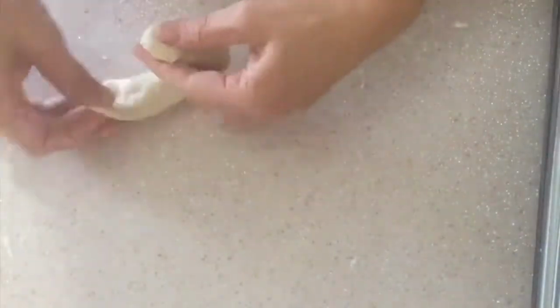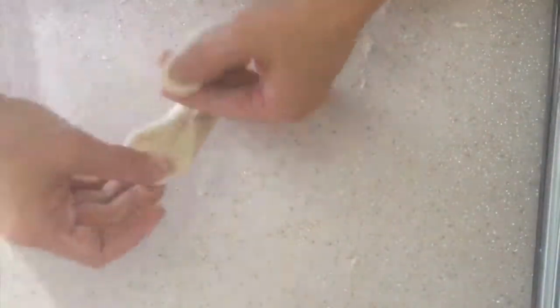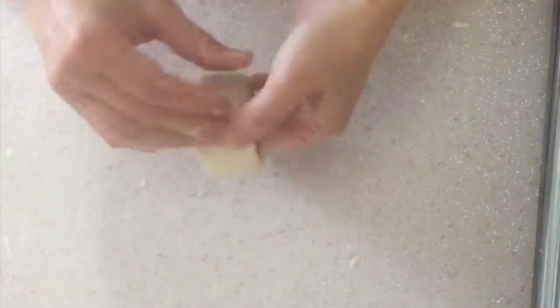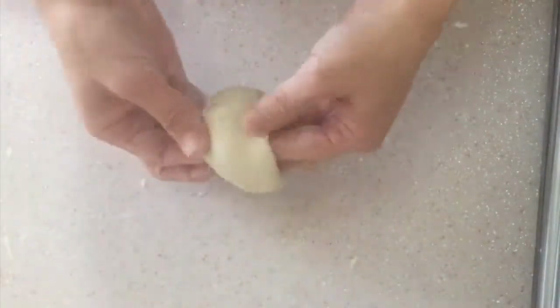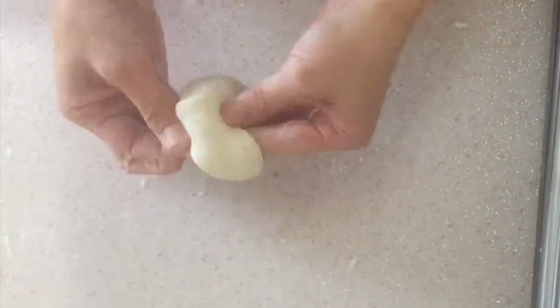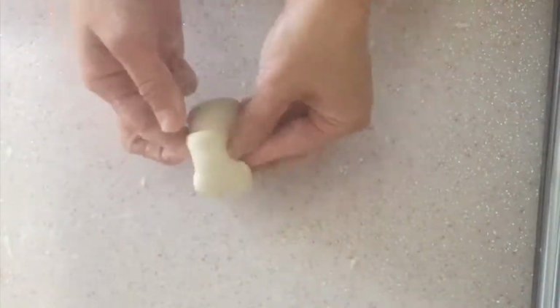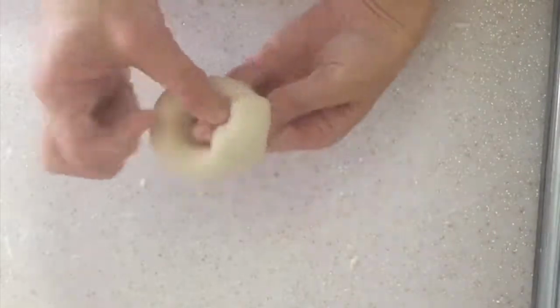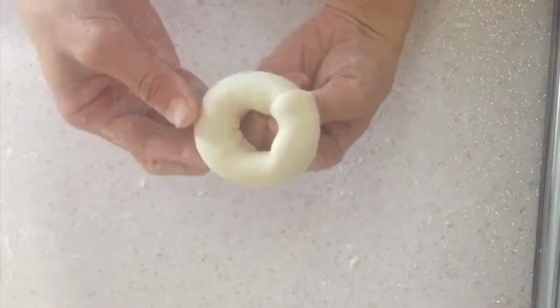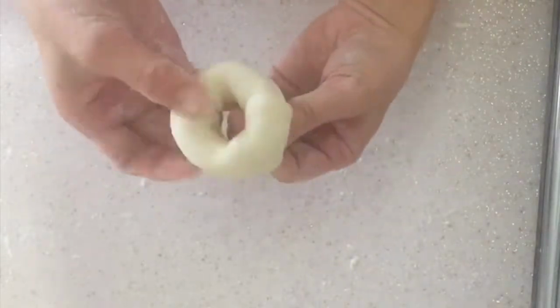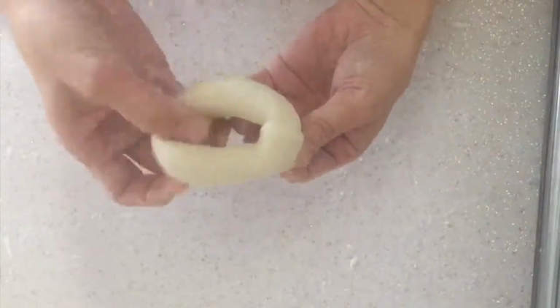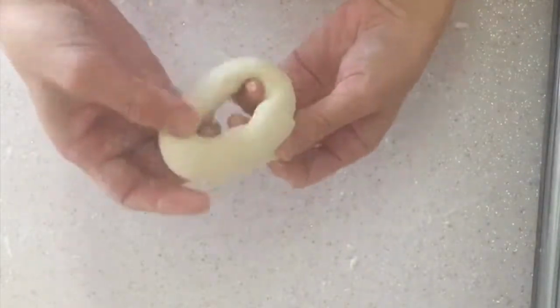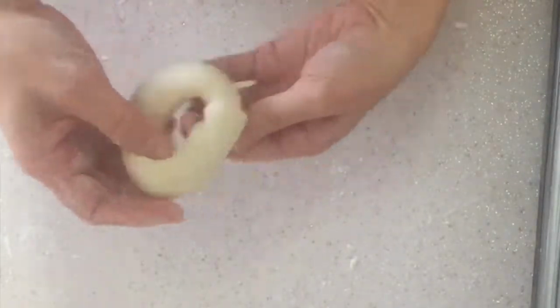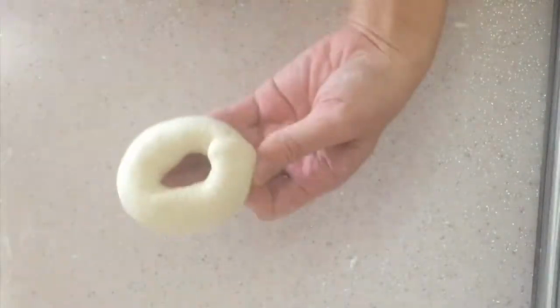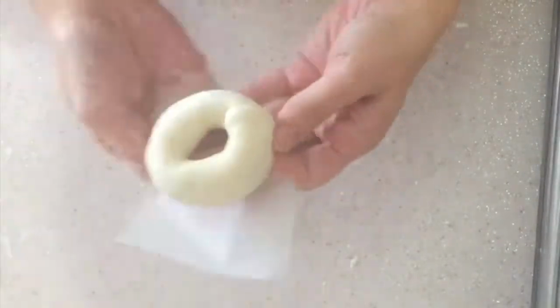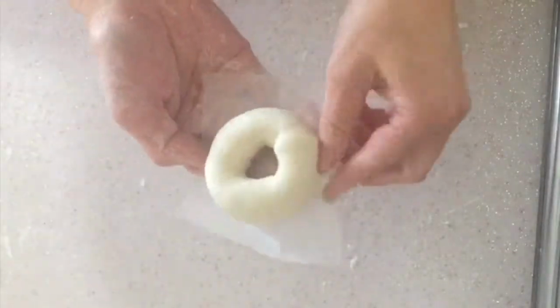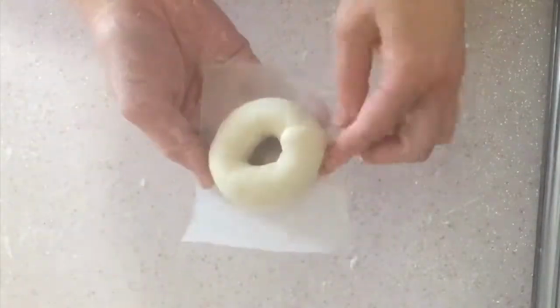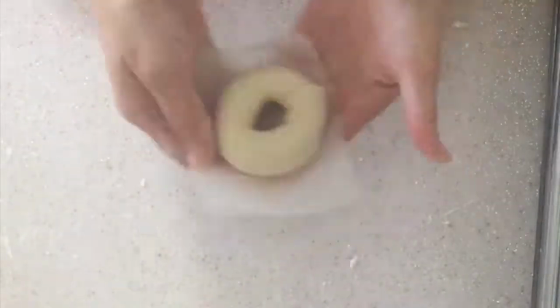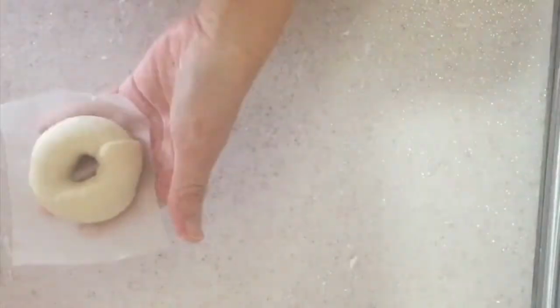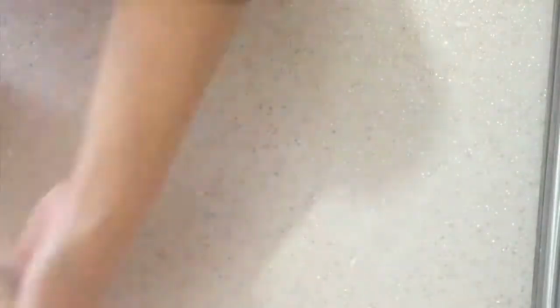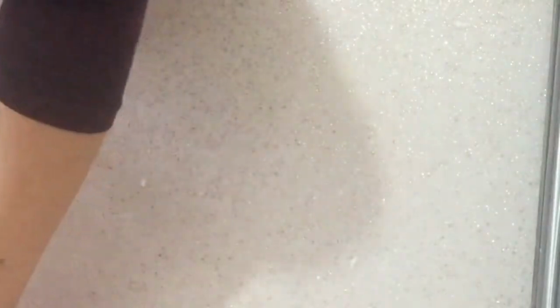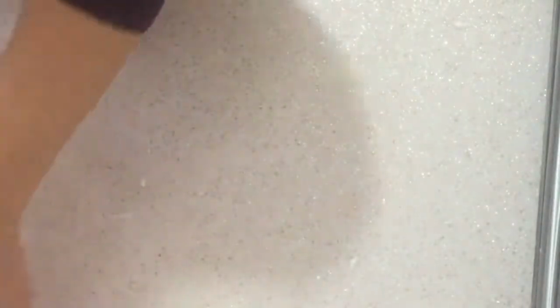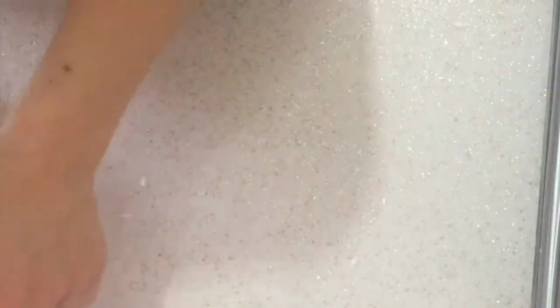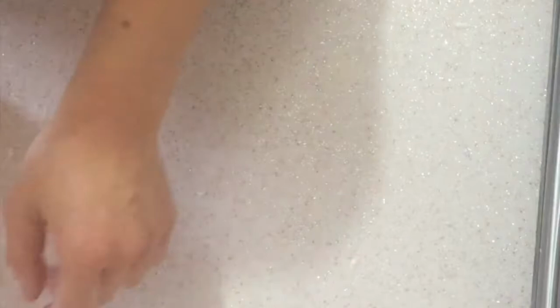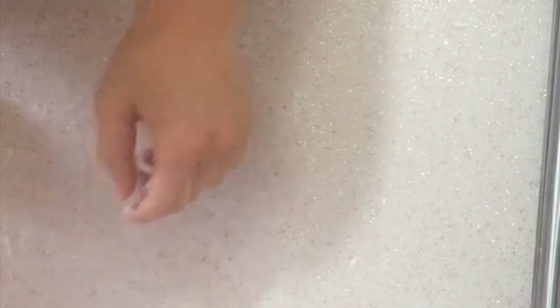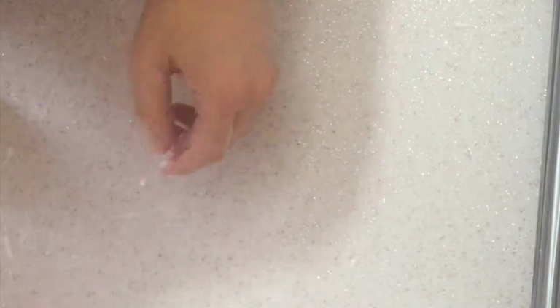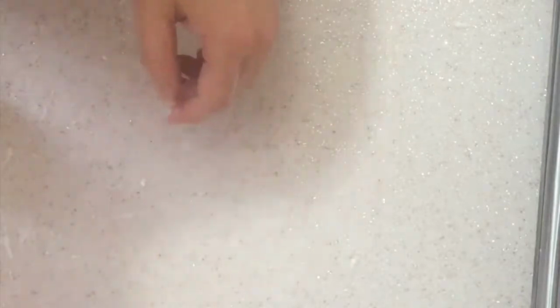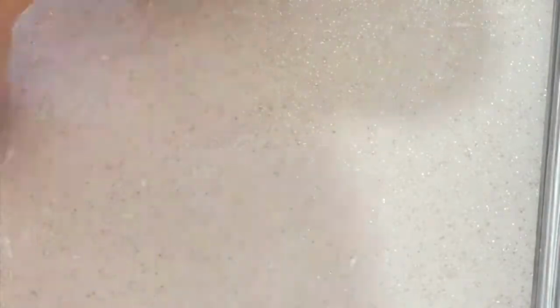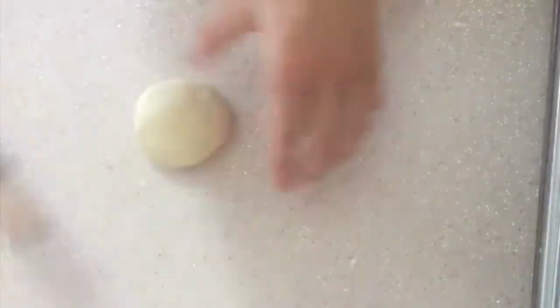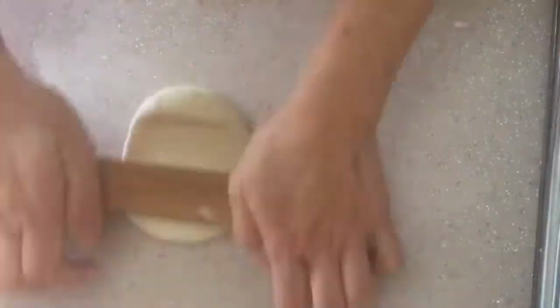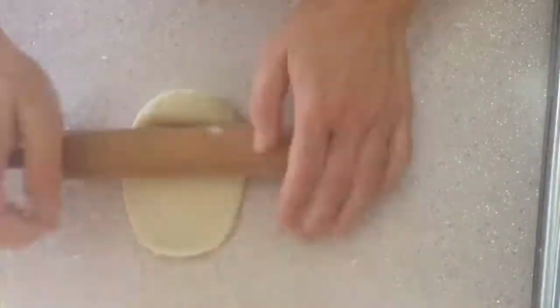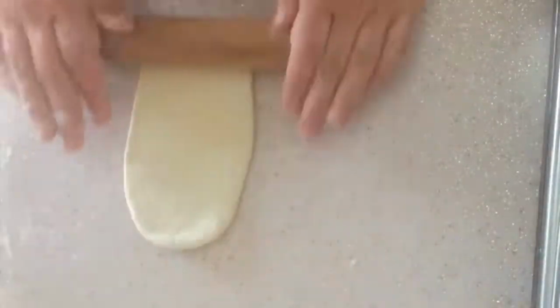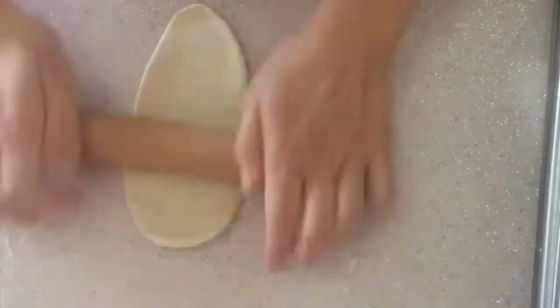Close one edge, open the other edge with a rolling pin. Make a doughnut shape and cover the closed edge with the open edge.